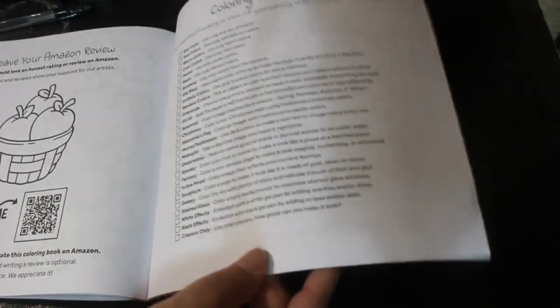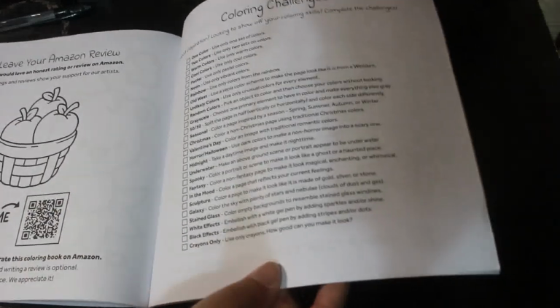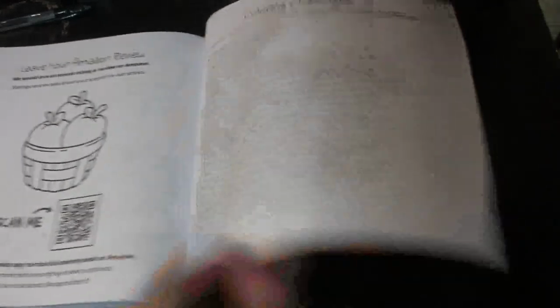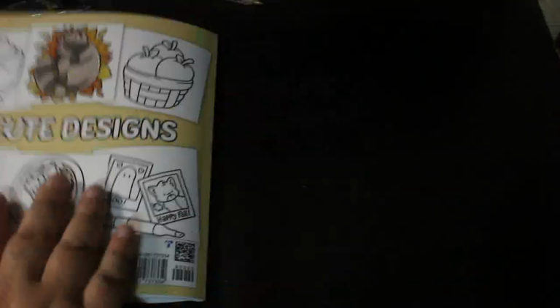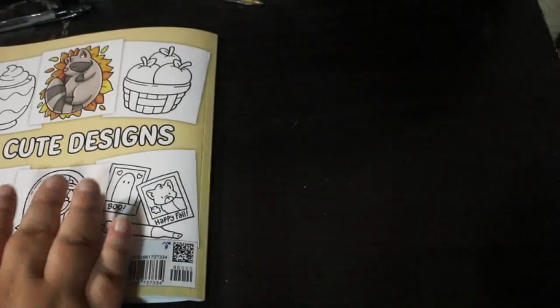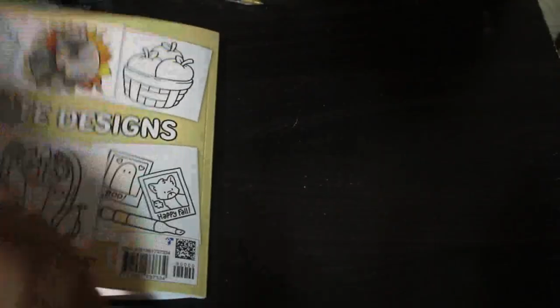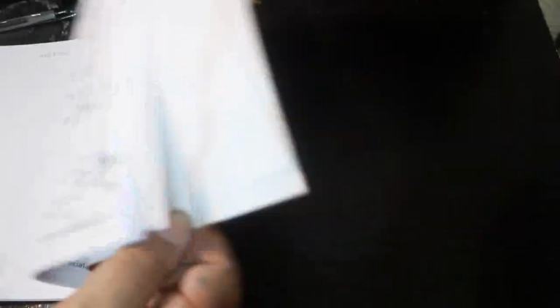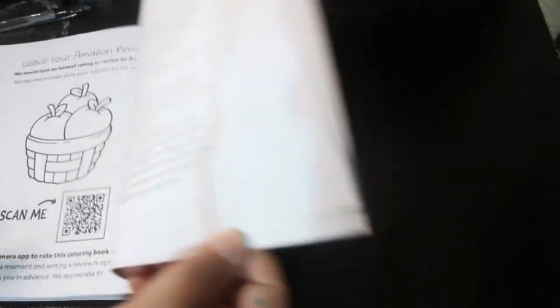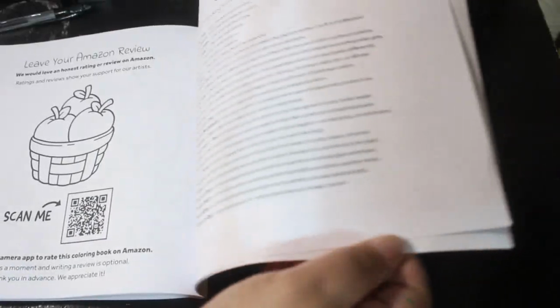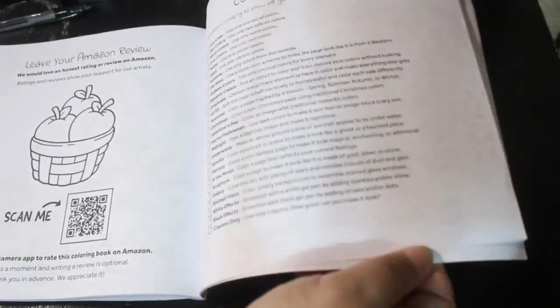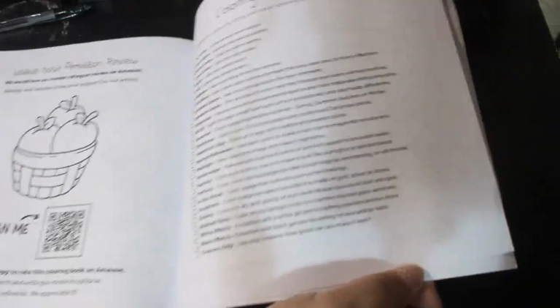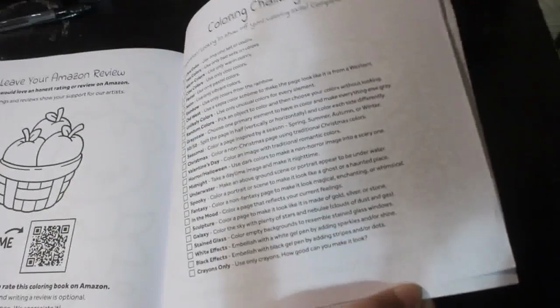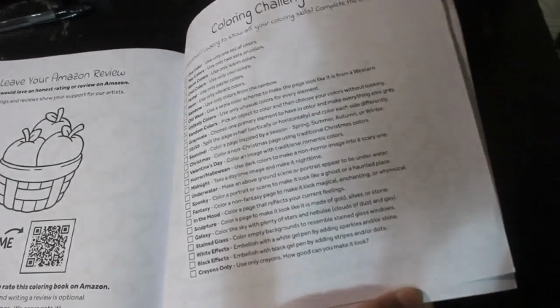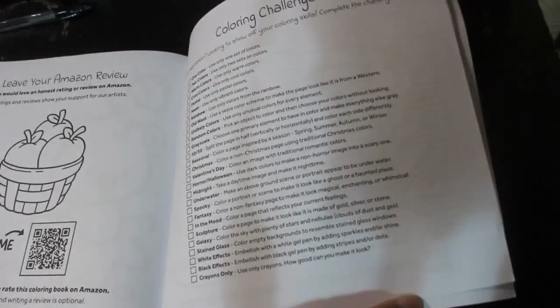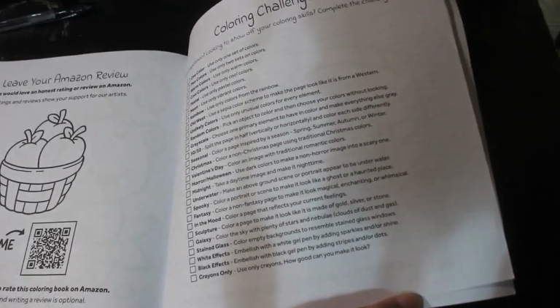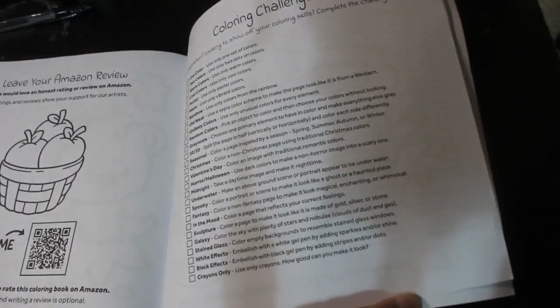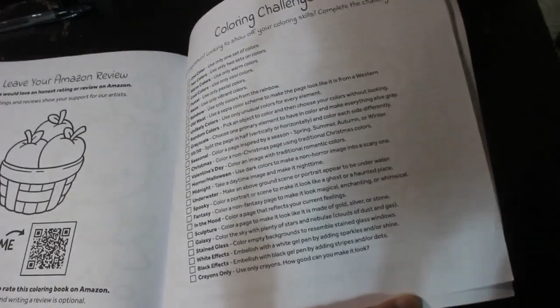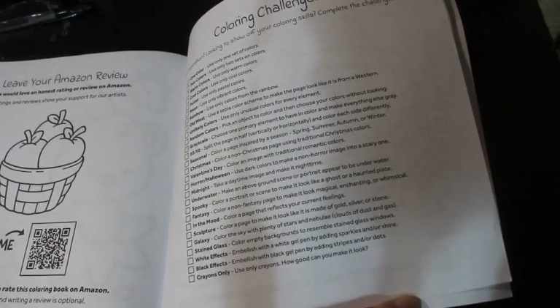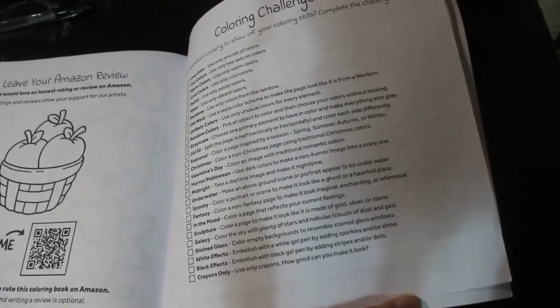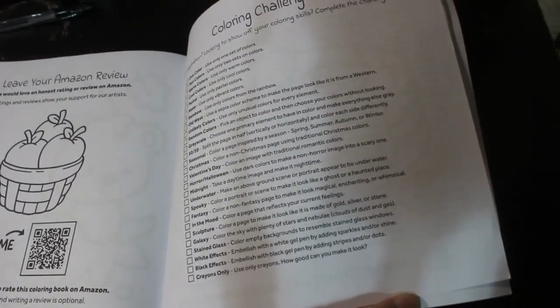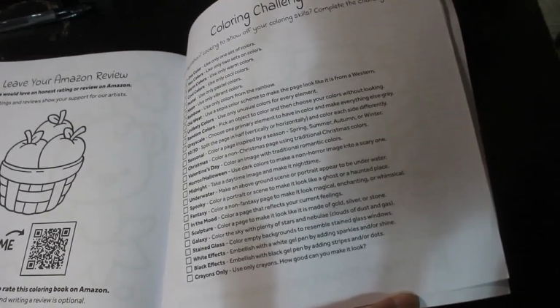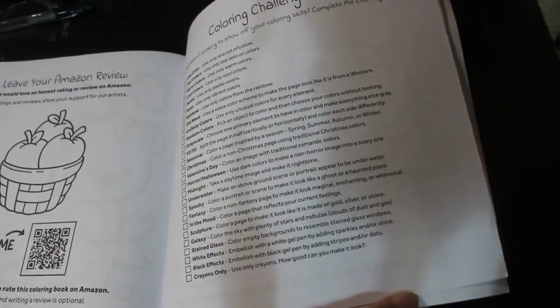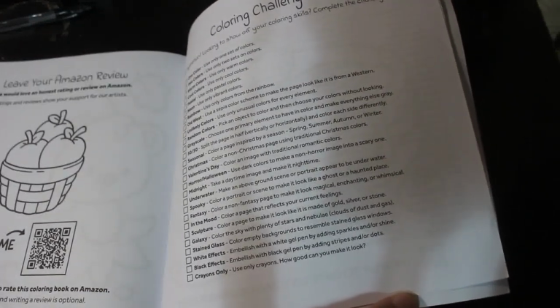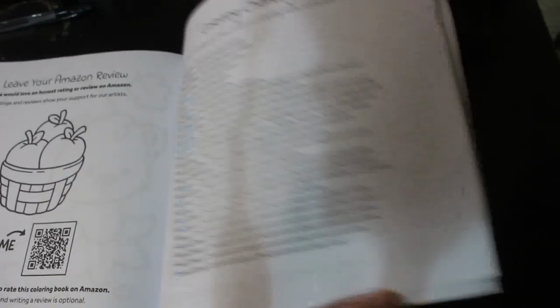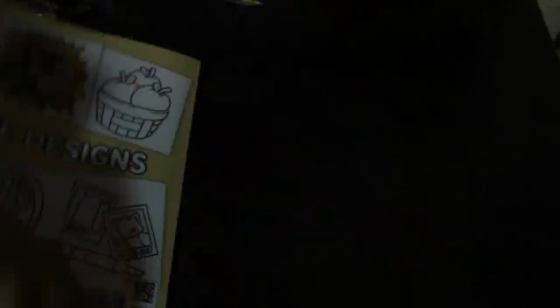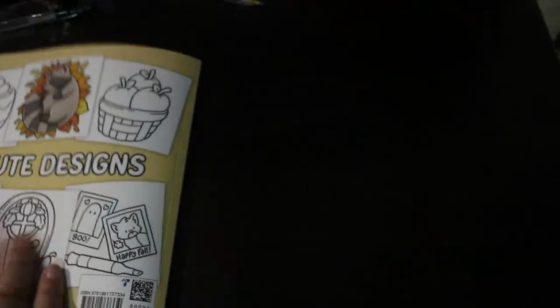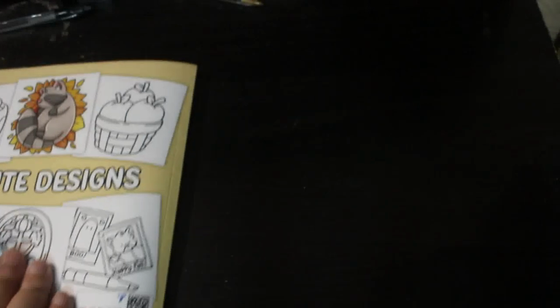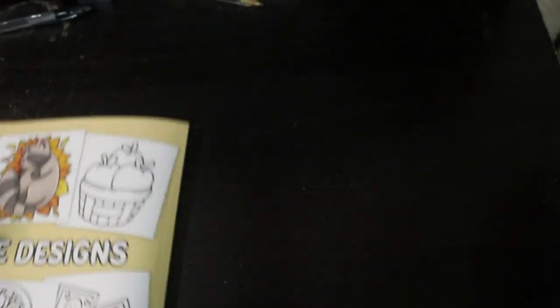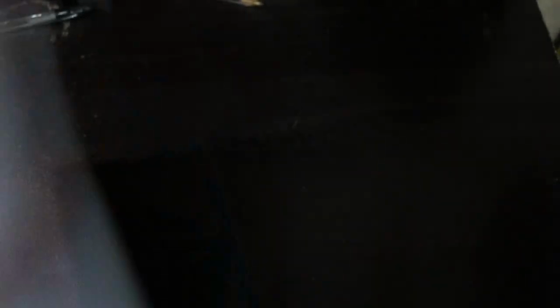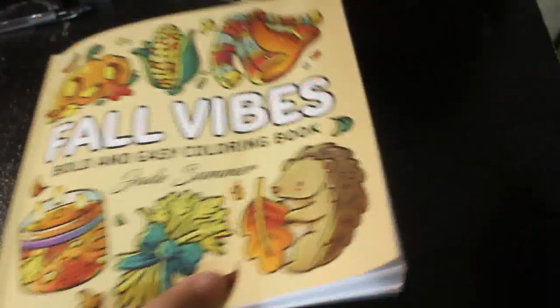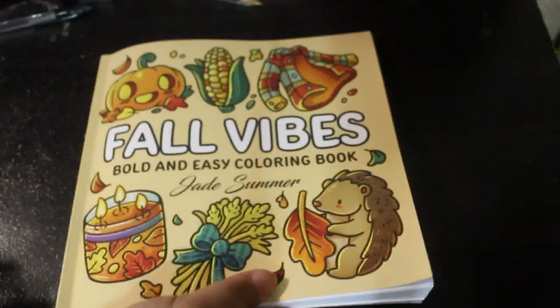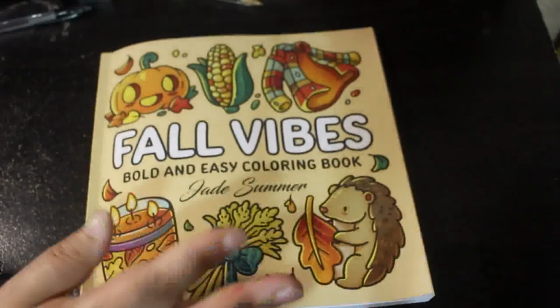Yeah, they're really, really nice. And then at the back you've got your little colouring challenges — like use one colour, random colours, grayscale, in the mood, and so on. I tend not to do that. I just colour it how I want to.